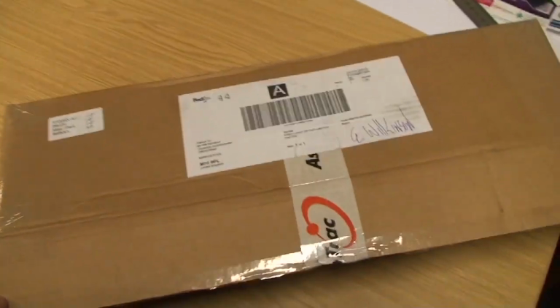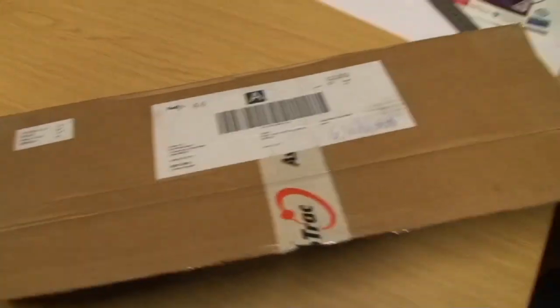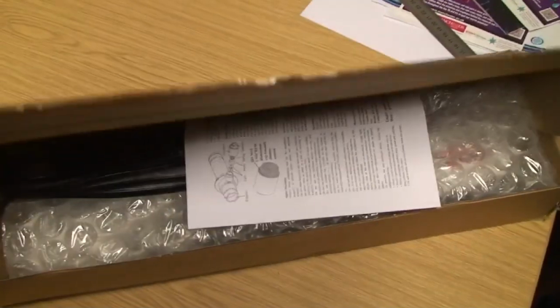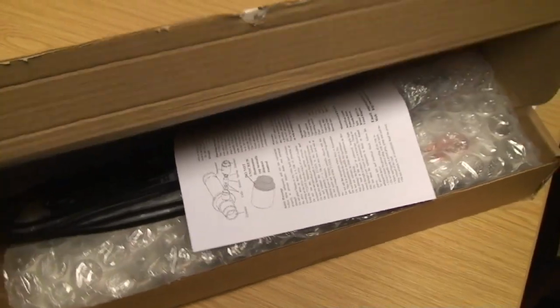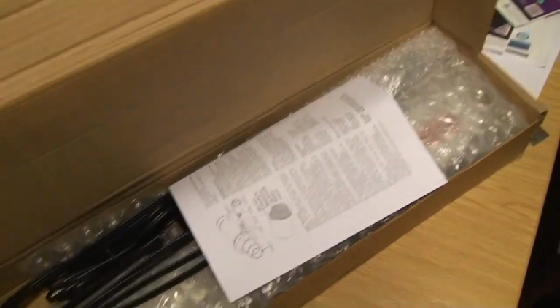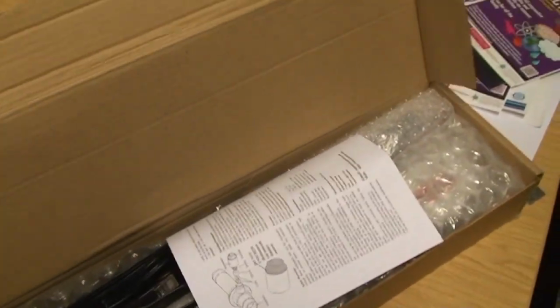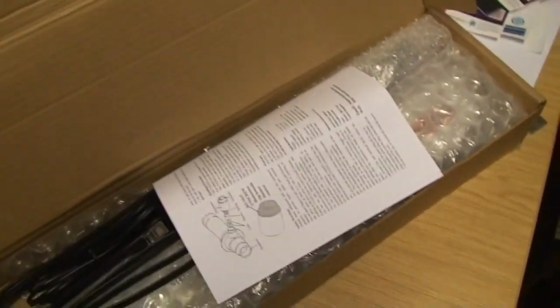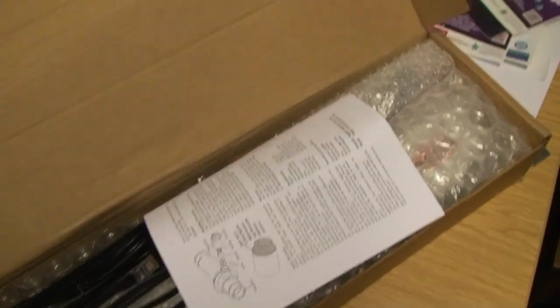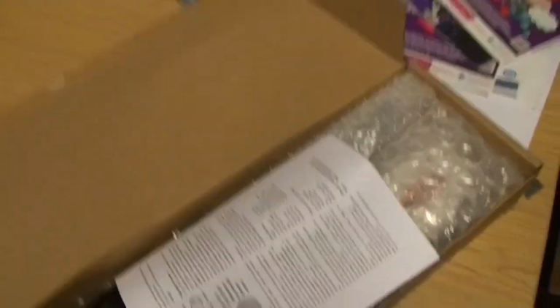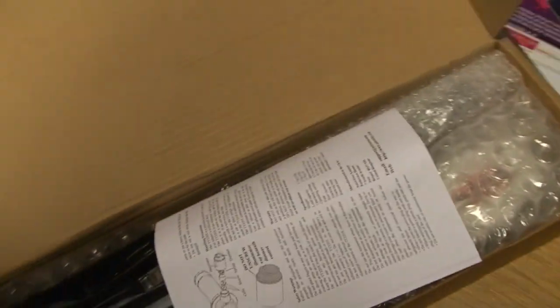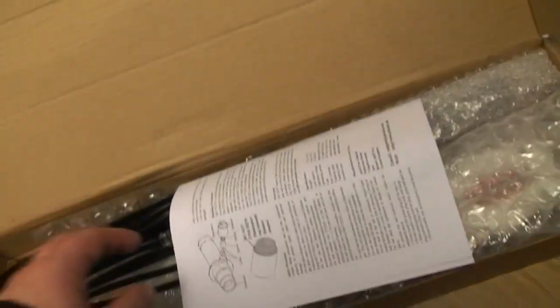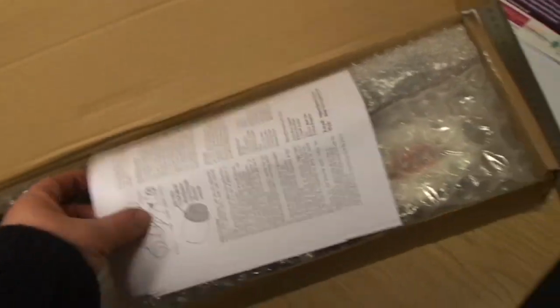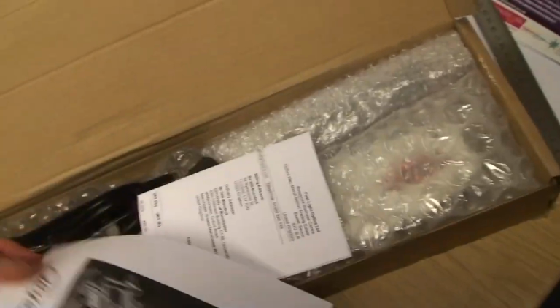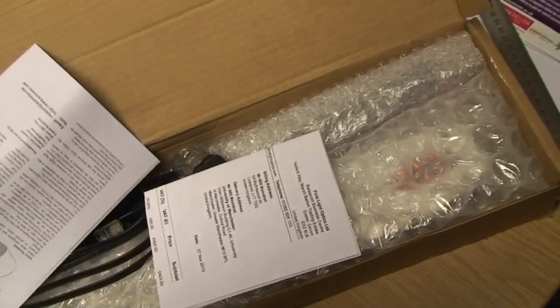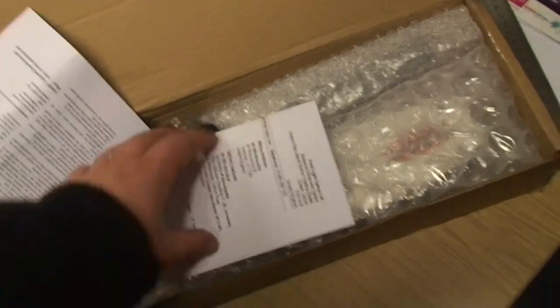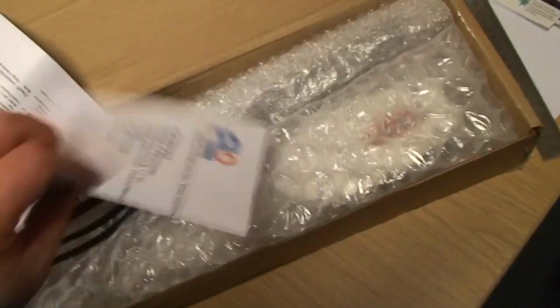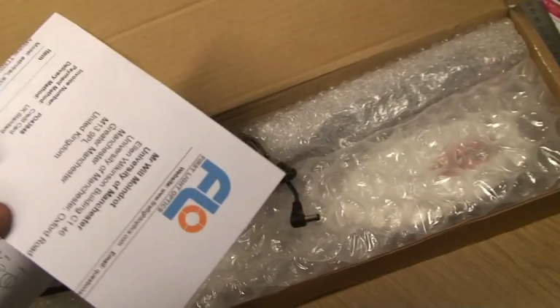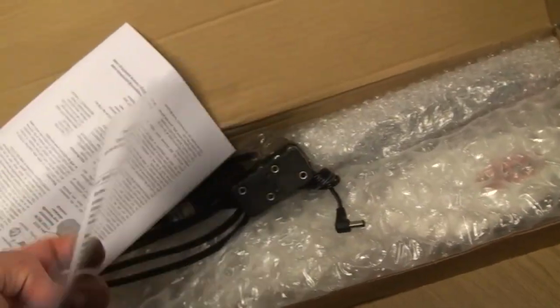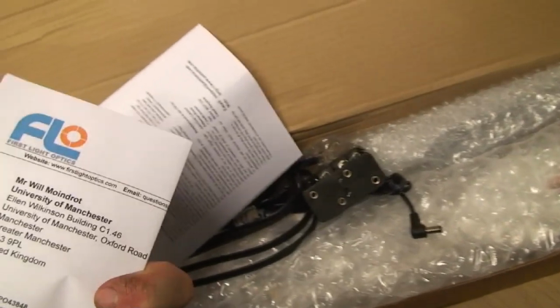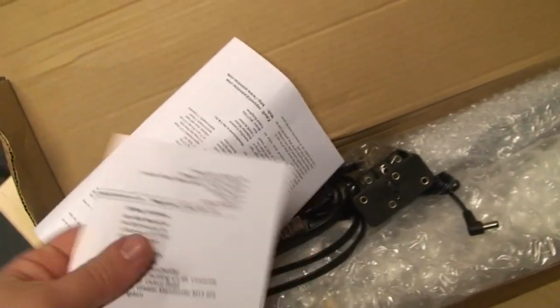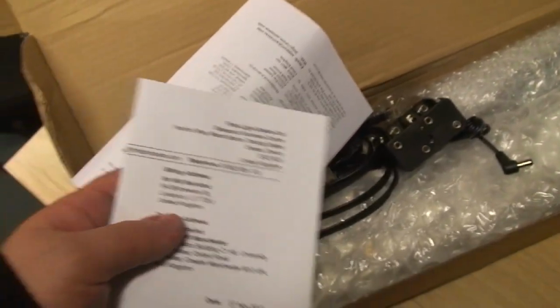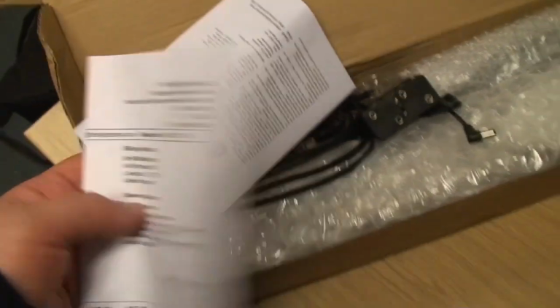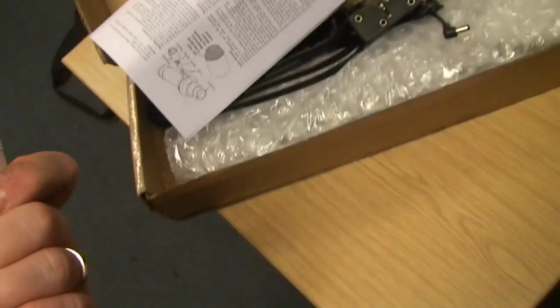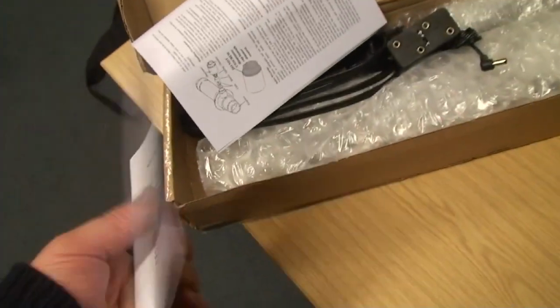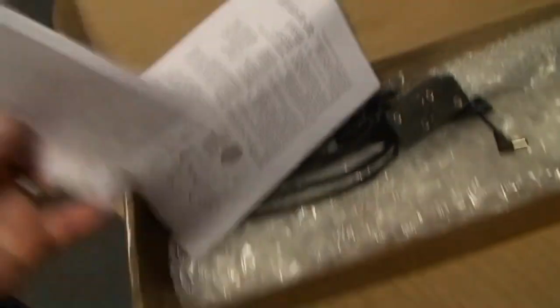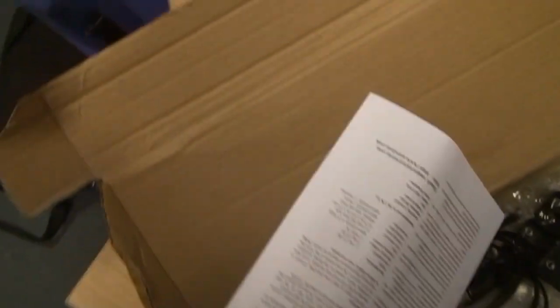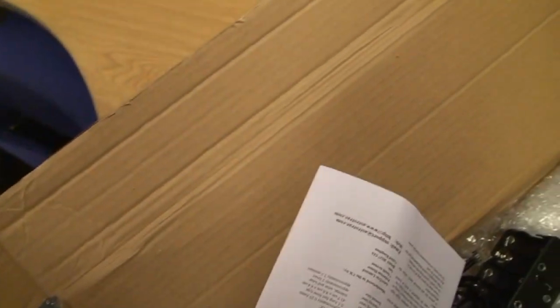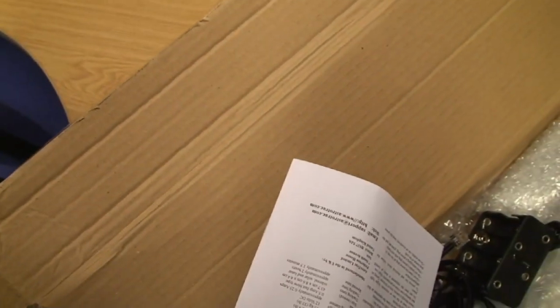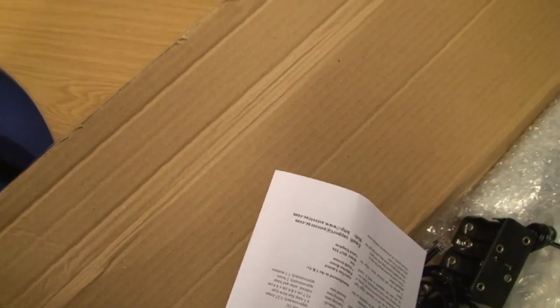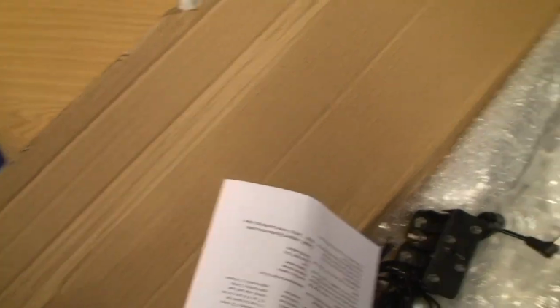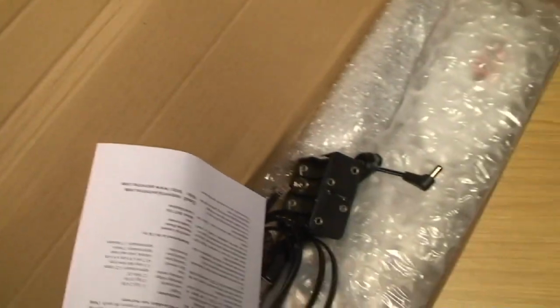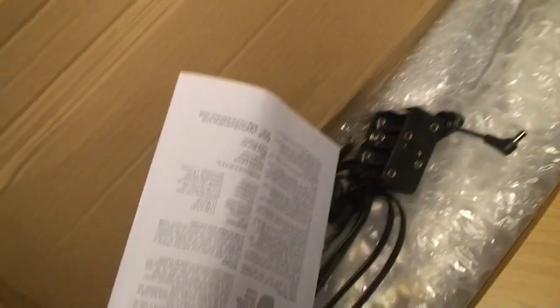So this is a quick unboxing video — I haven't seen any videos like this so far on YouTube. So here we have — oh, we've got a First Light branding. I bought it from the First Light Optics web store.